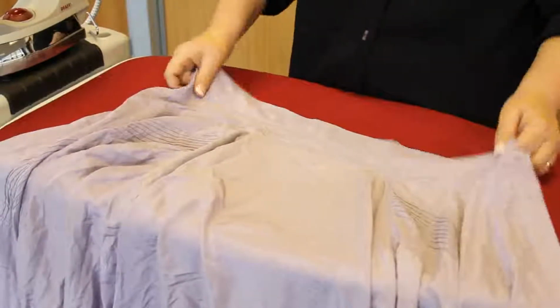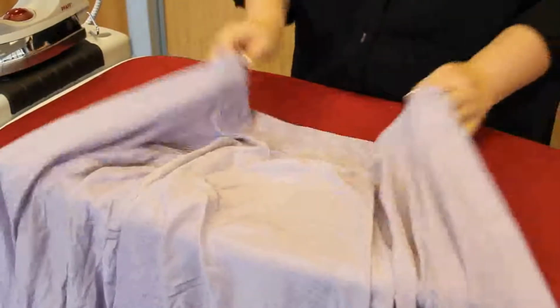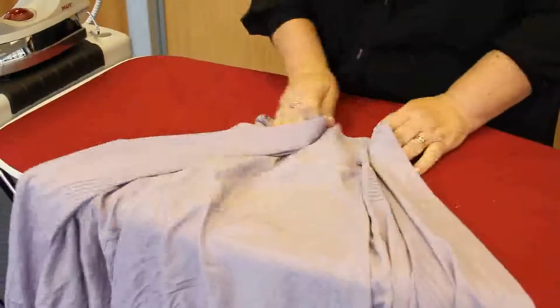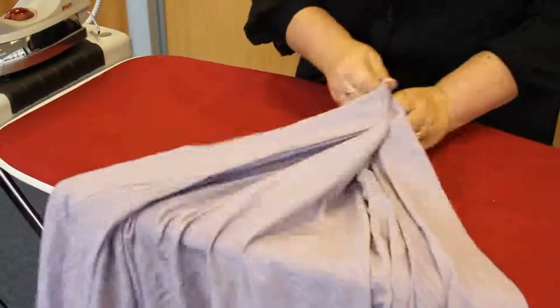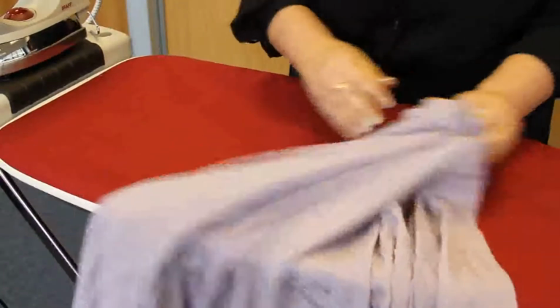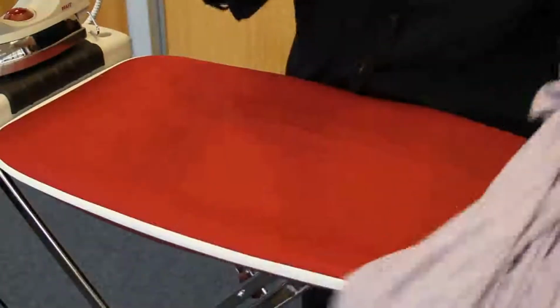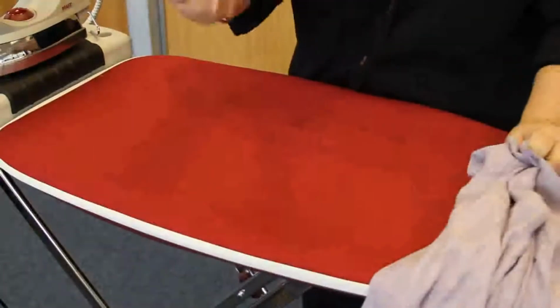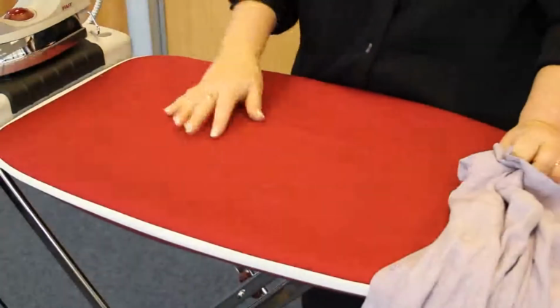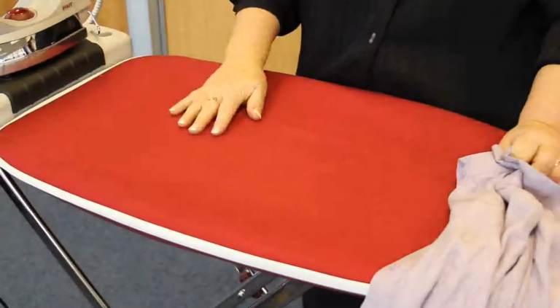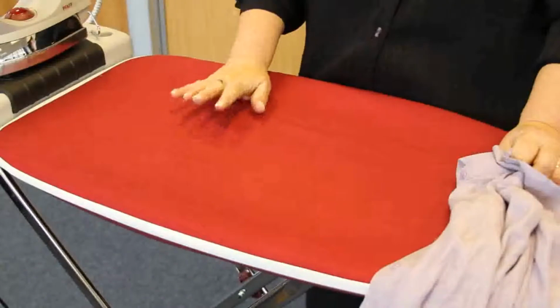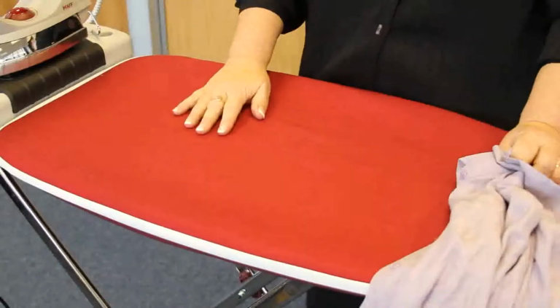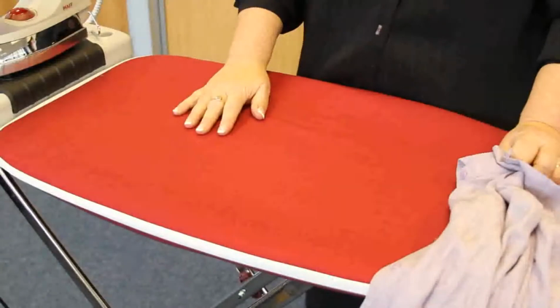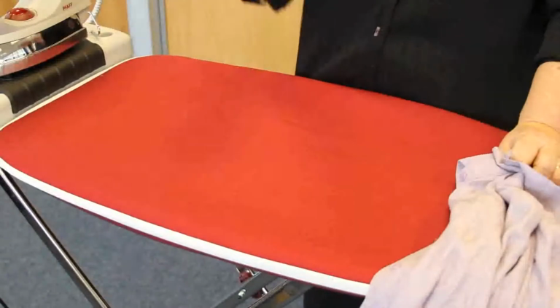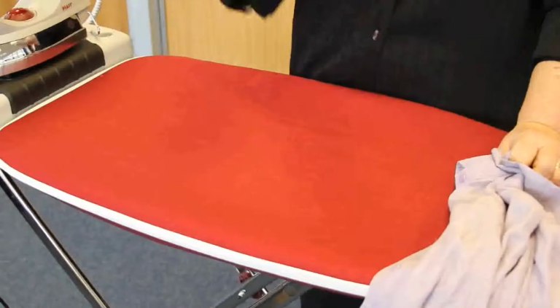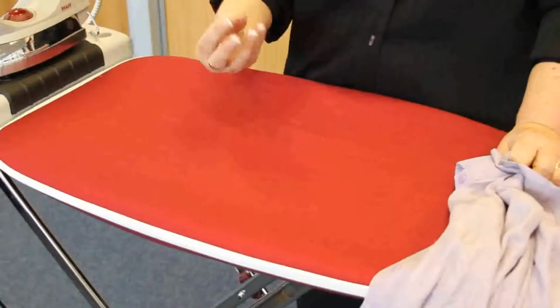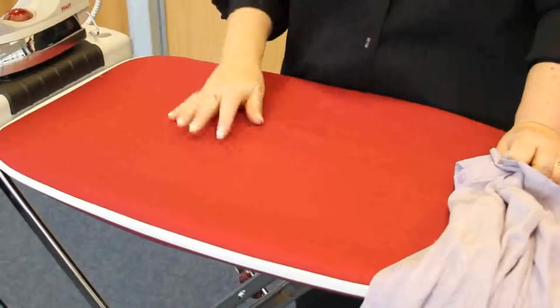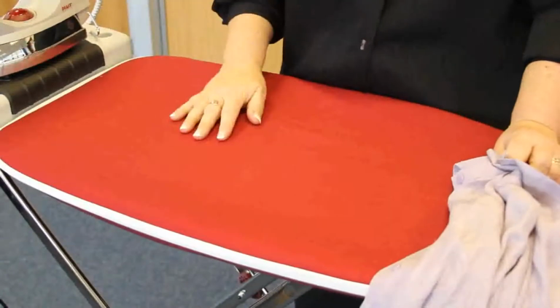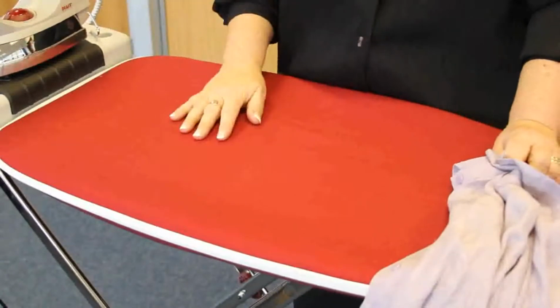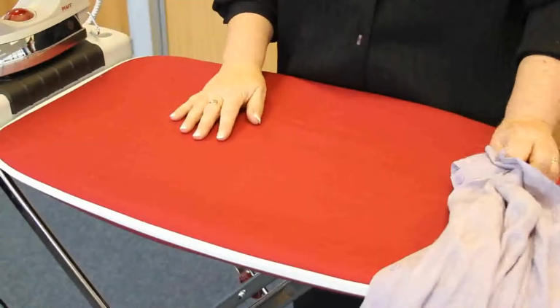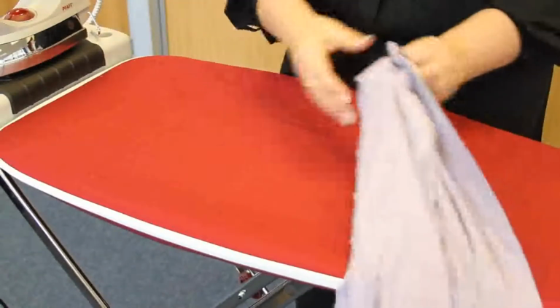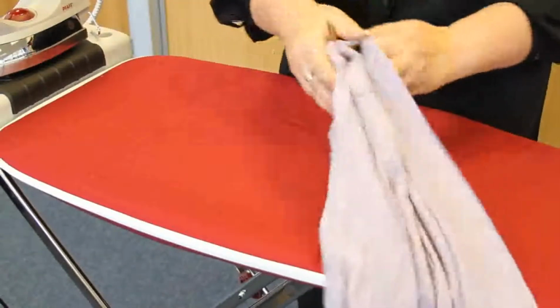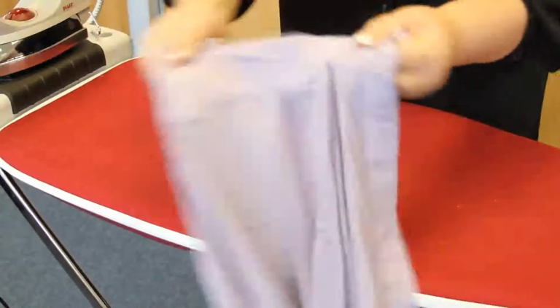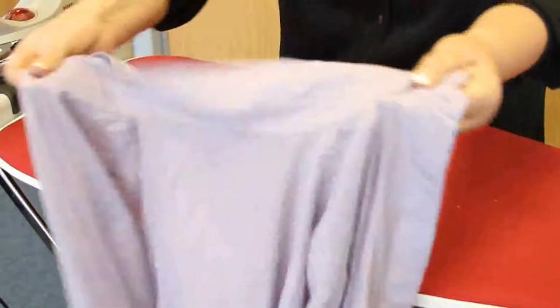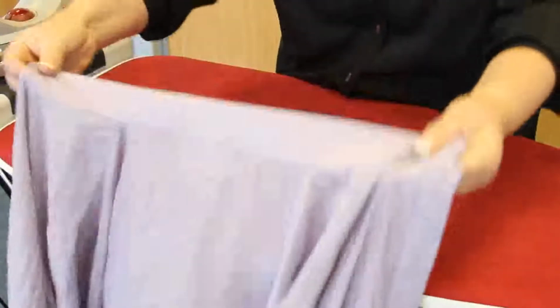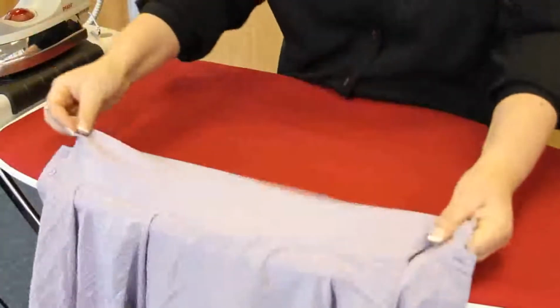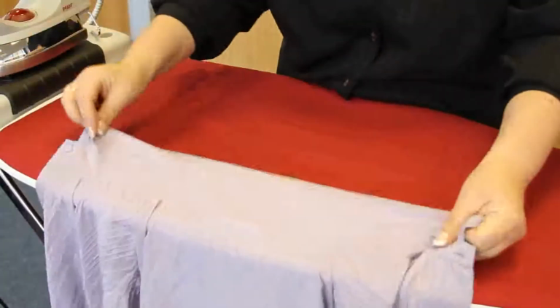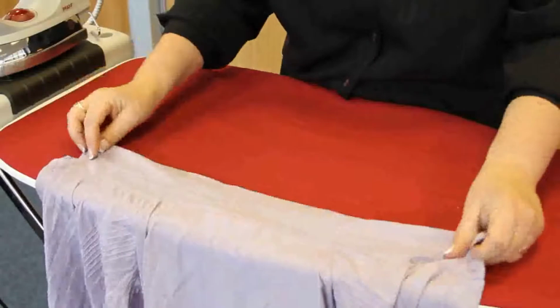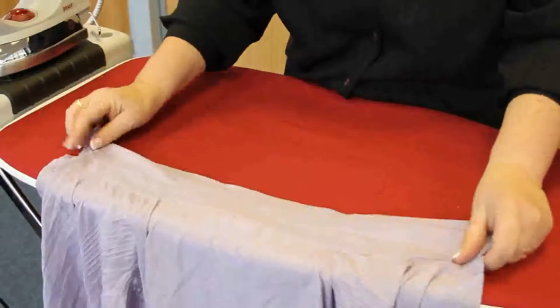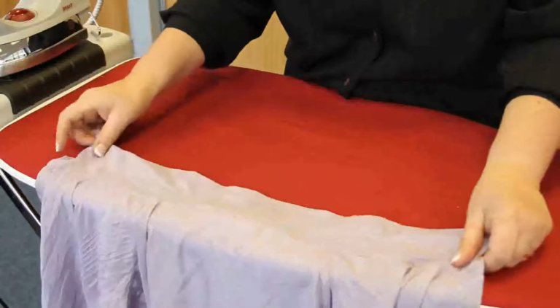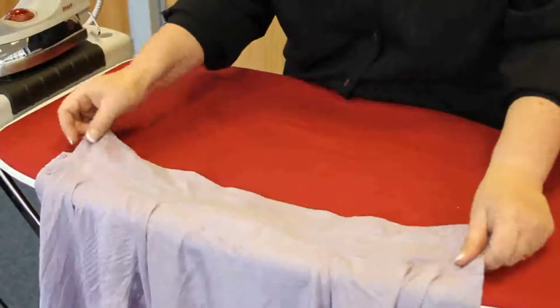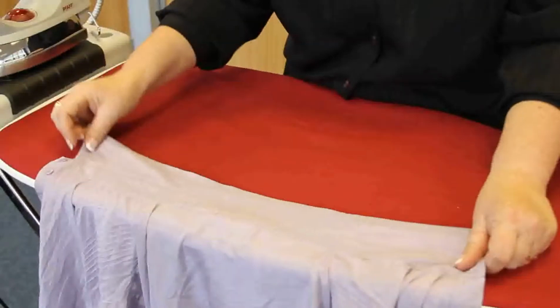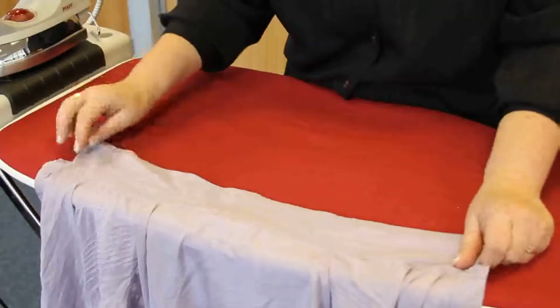Let's talk about the suck facility on the ironing board. Not only does it draw the steam down, but it also holds the garment in place.